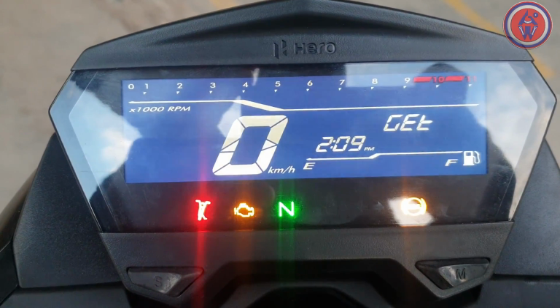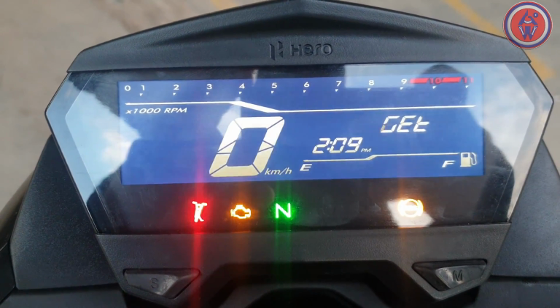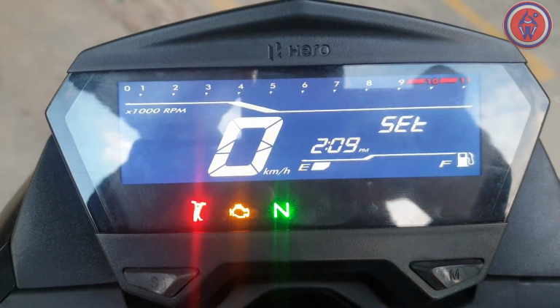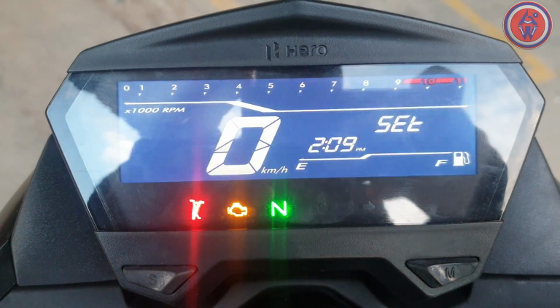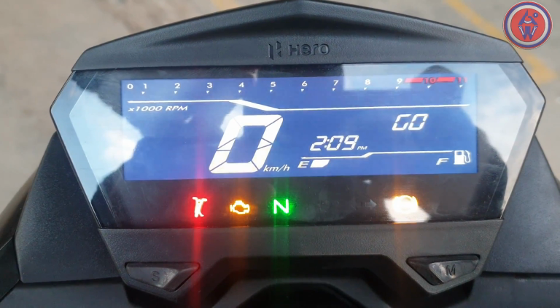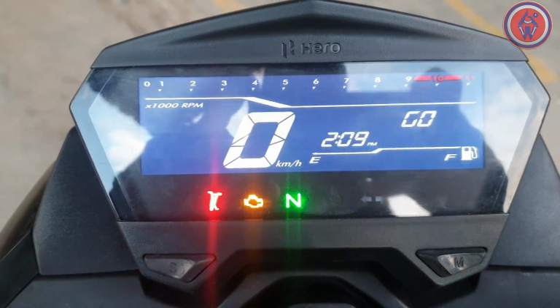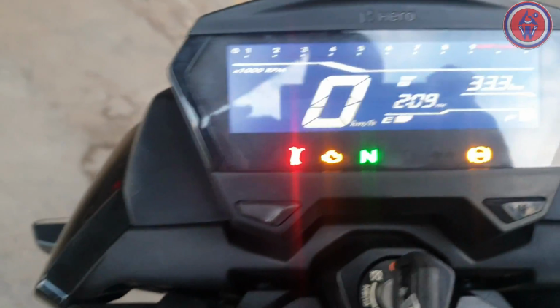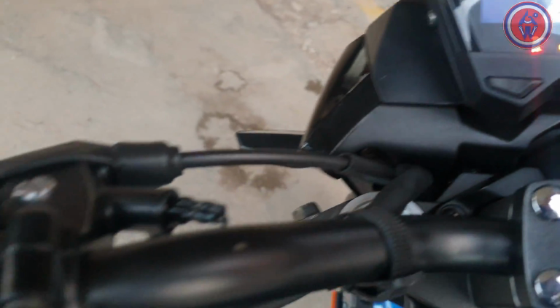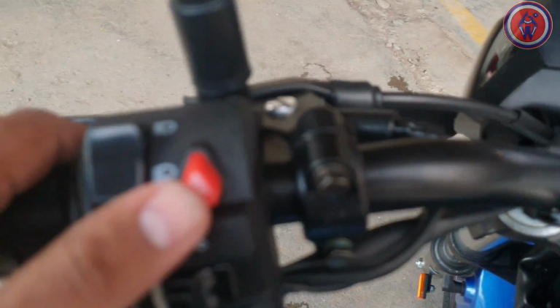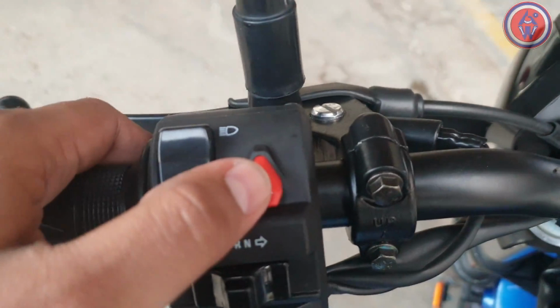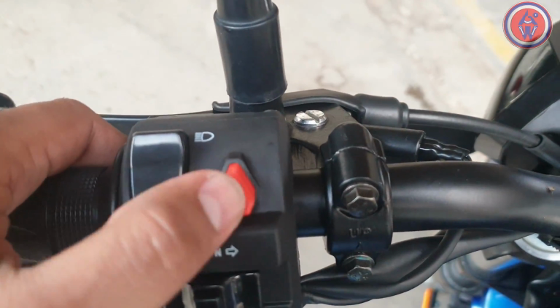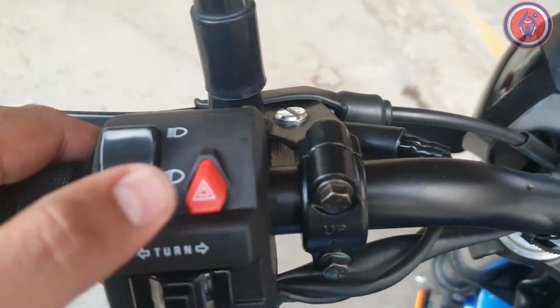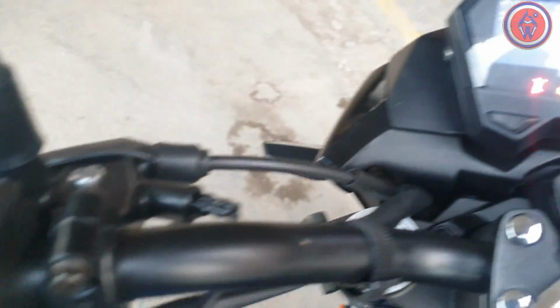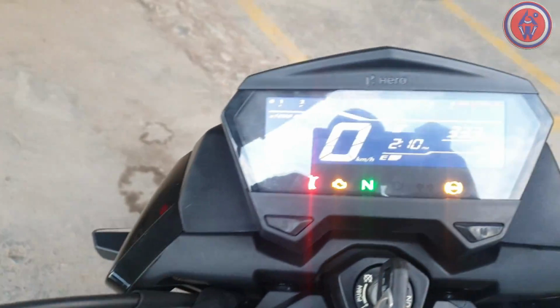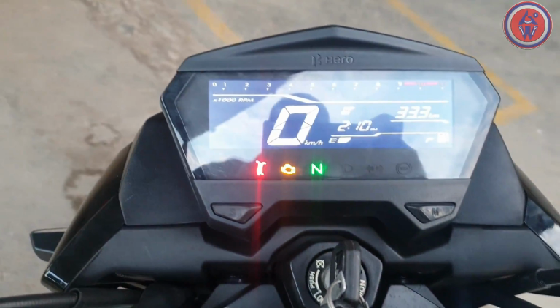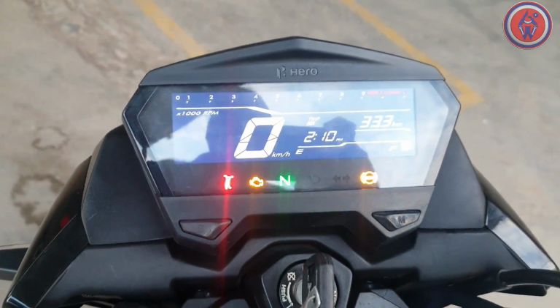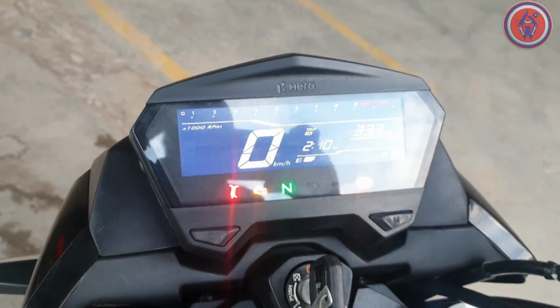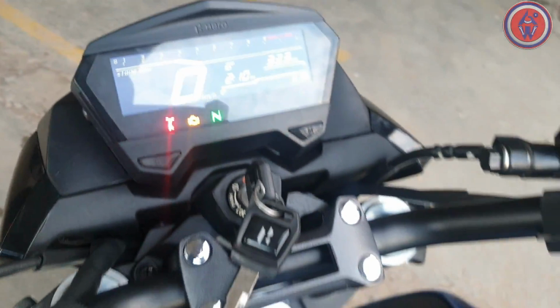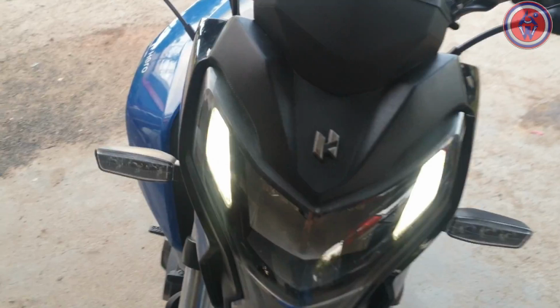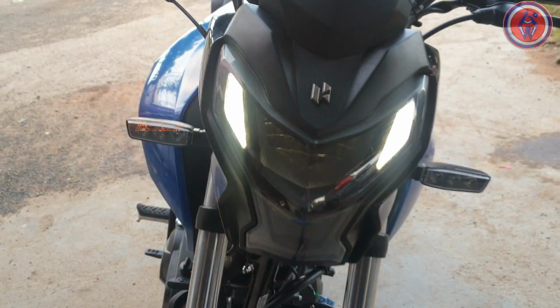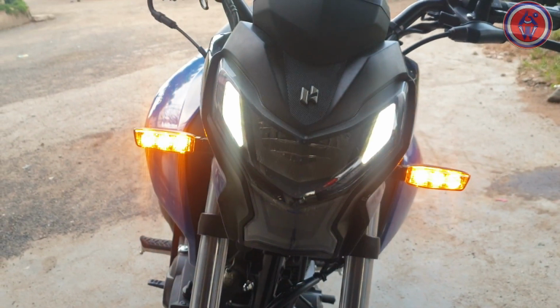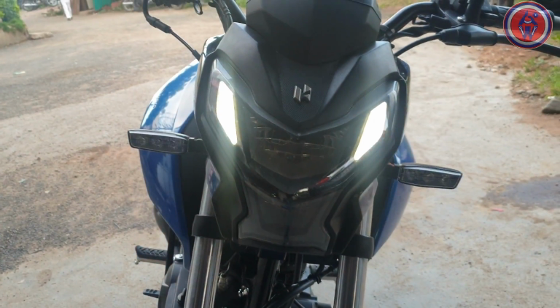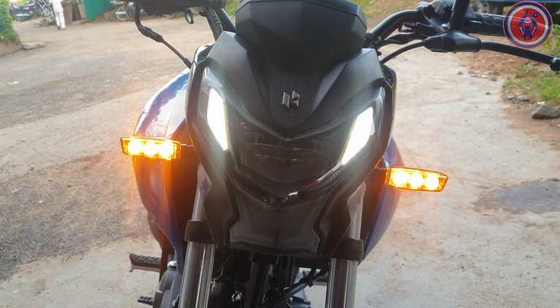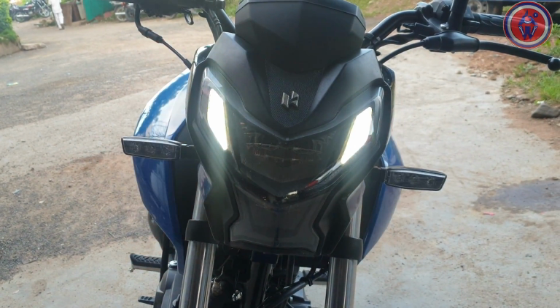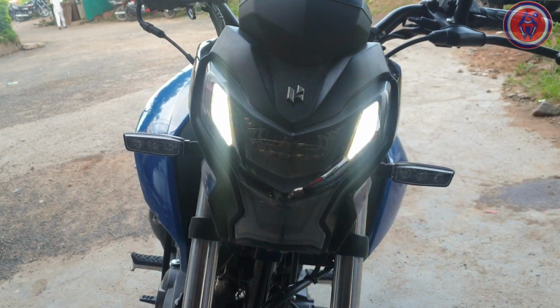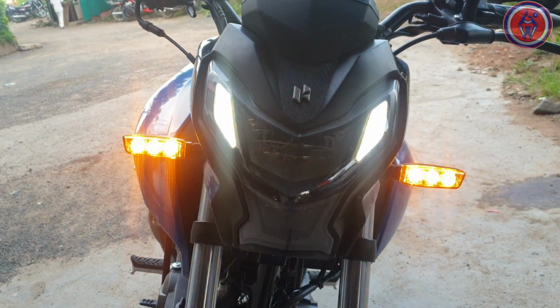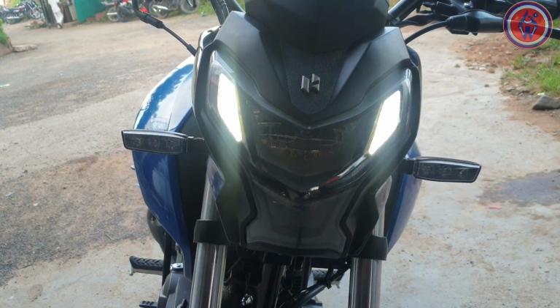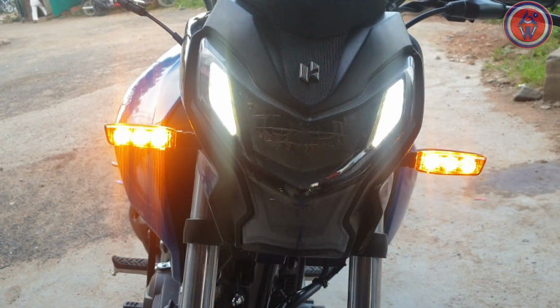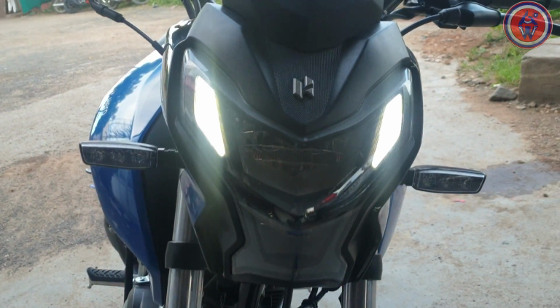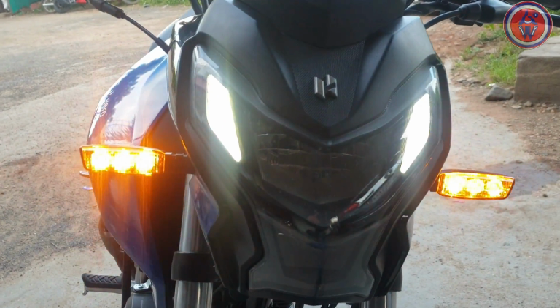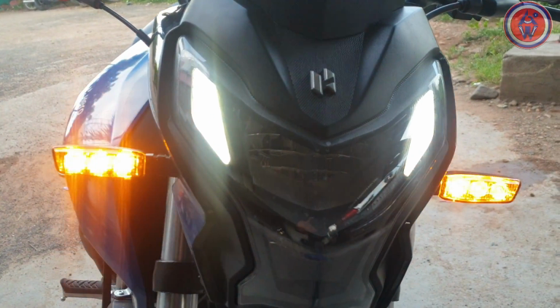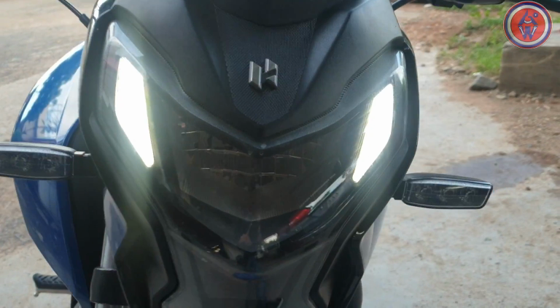It does have a hazard switch, which is very useful. Let's switch it on and see it in action. The tooth-shaped LED DRLs give it a mini look. I'll just switch on the headlamps and let's see — it does look good.